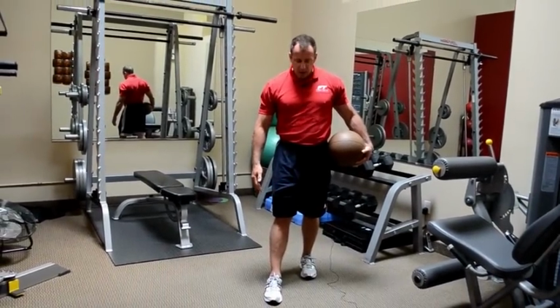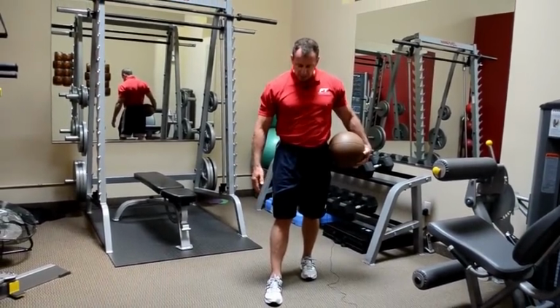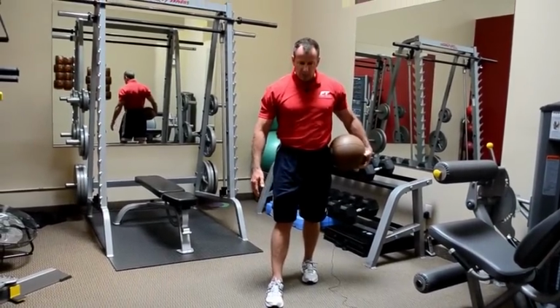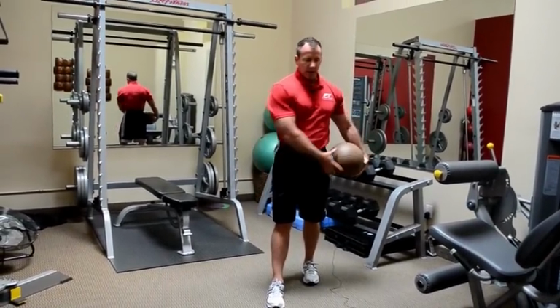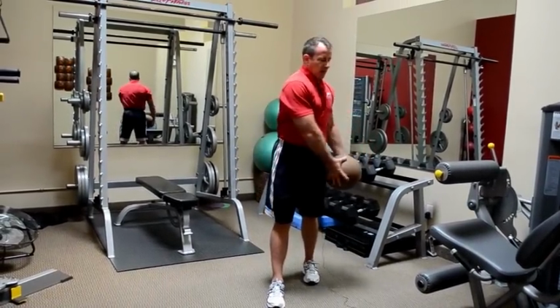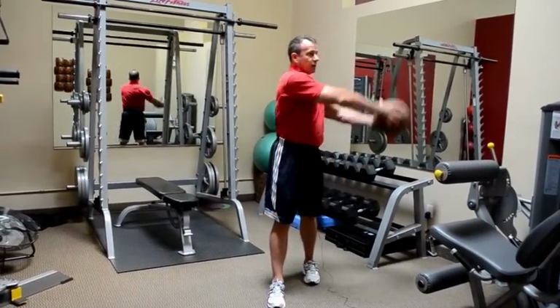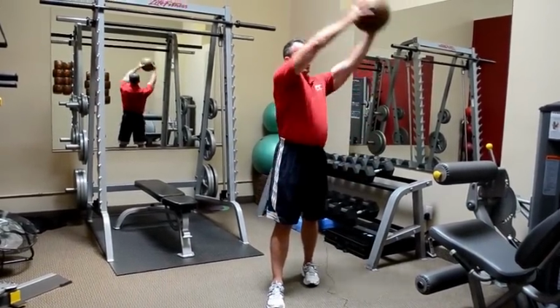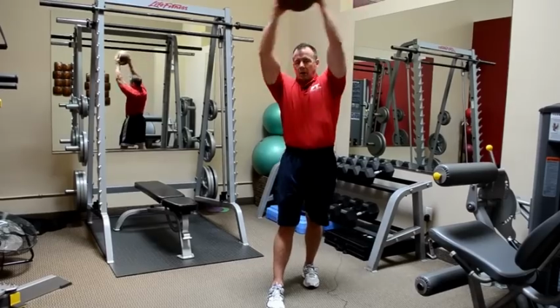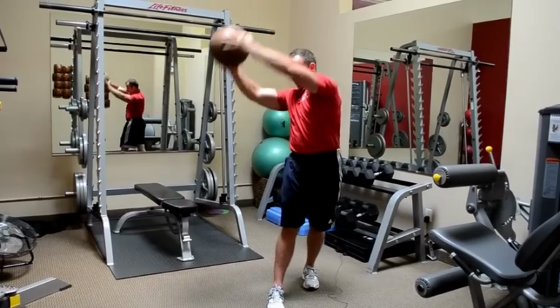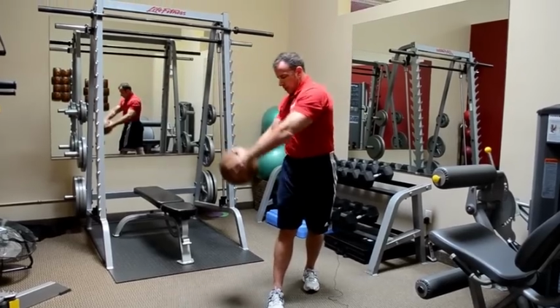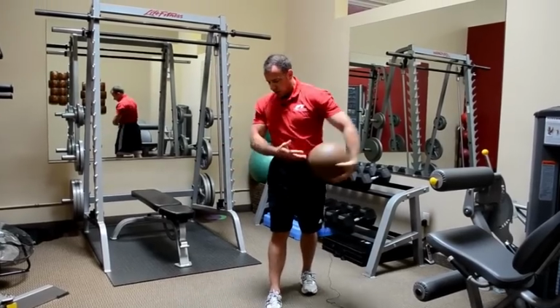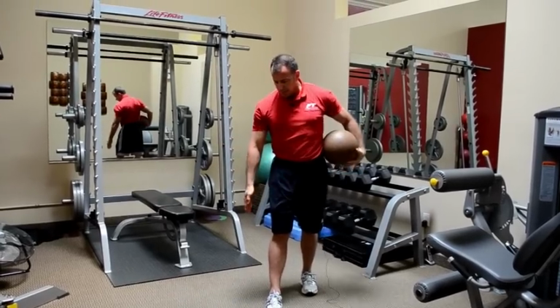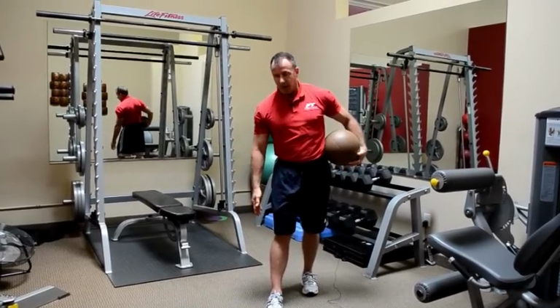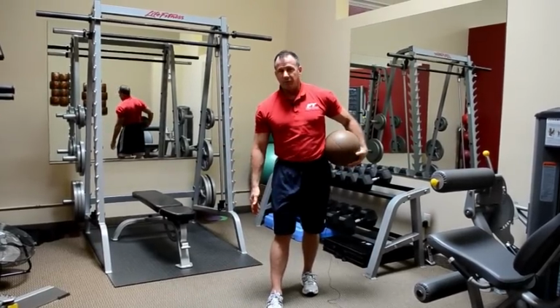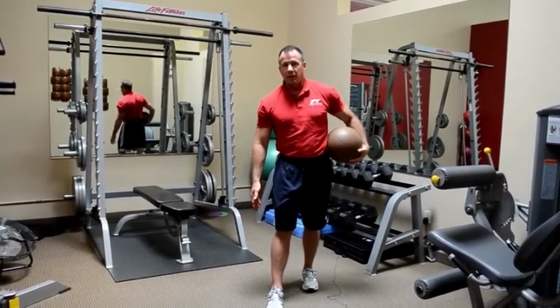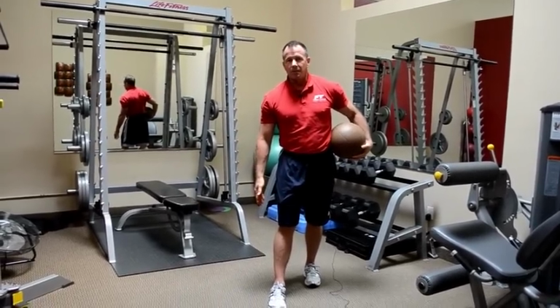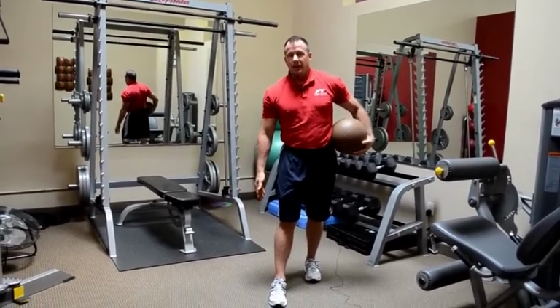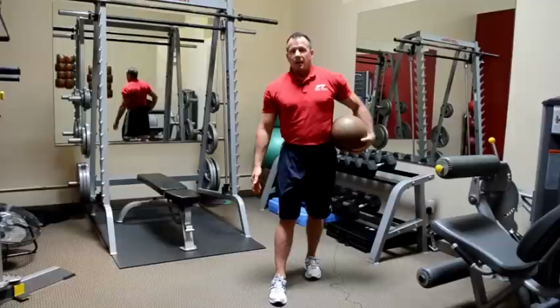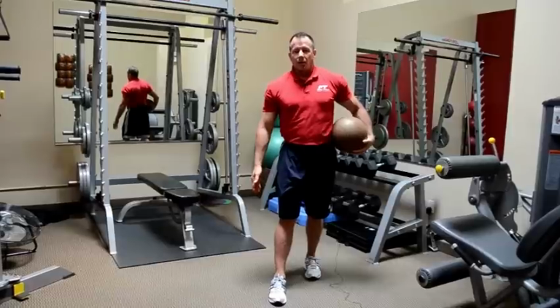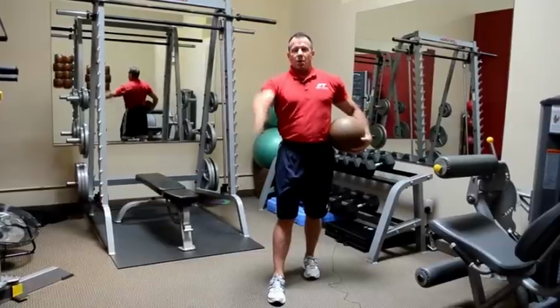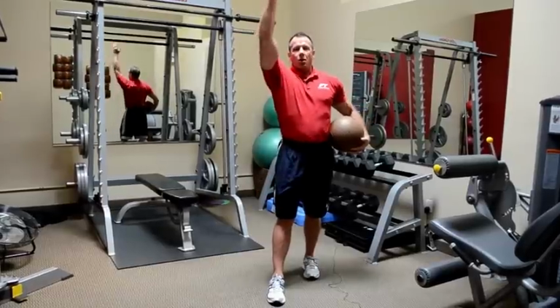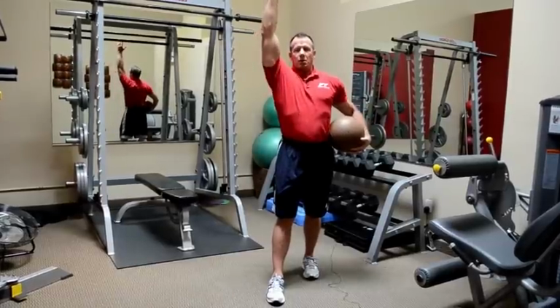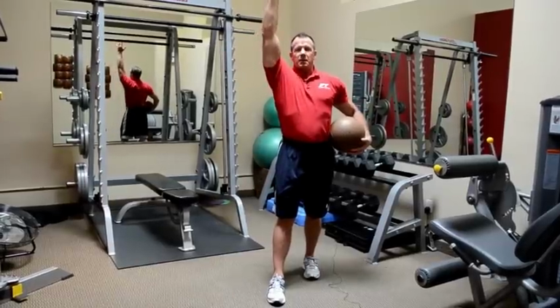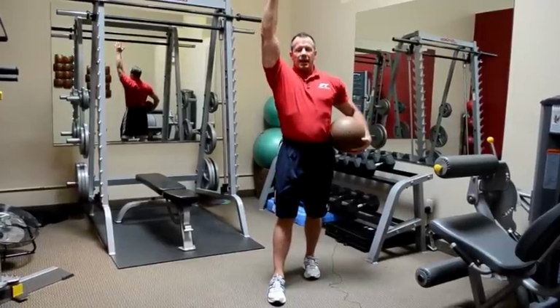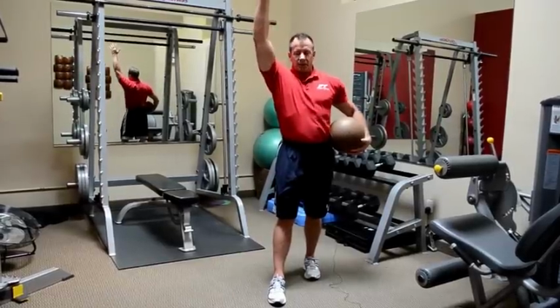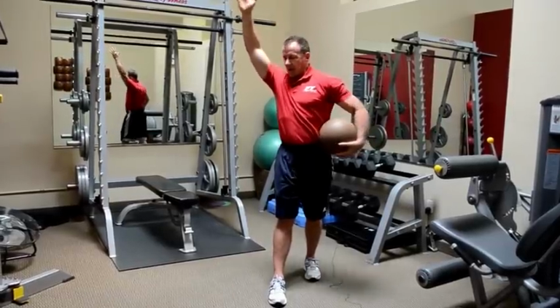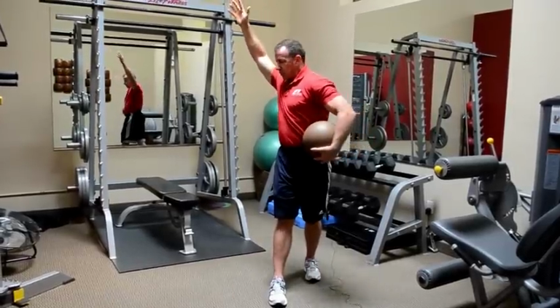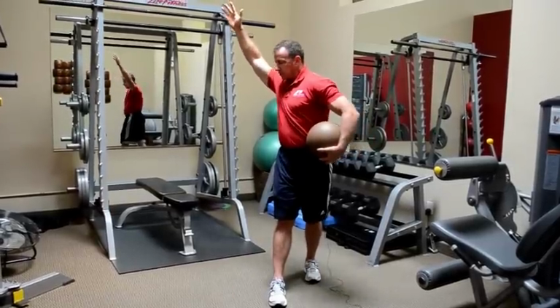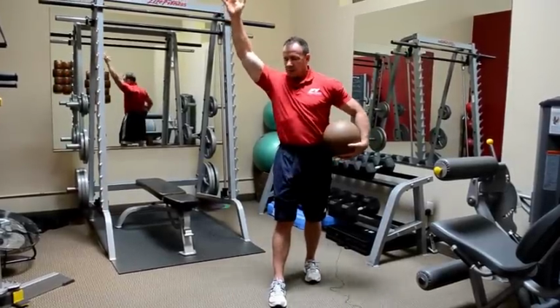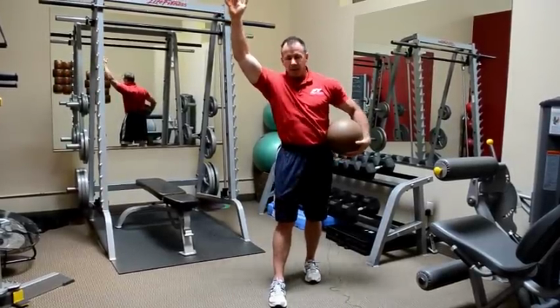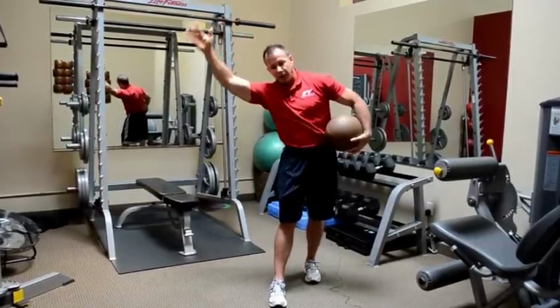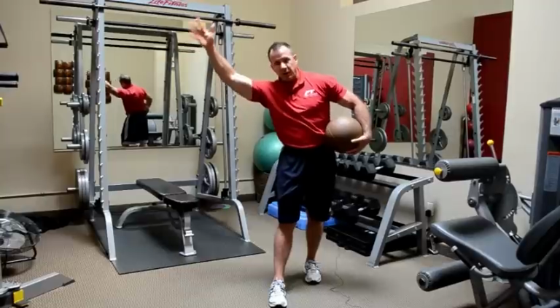What I'm going to be doing is making a big windmill and throwing the ball behind my forward heel. The goal is long arms. Long arms means that I have to get my power through my rotation in my waist, through my obliques.